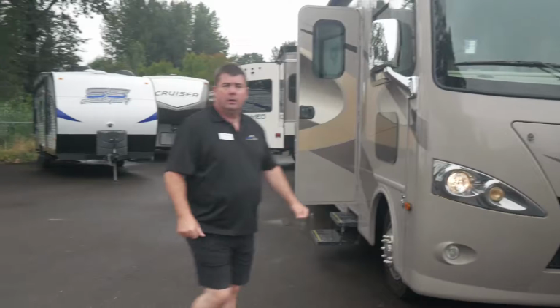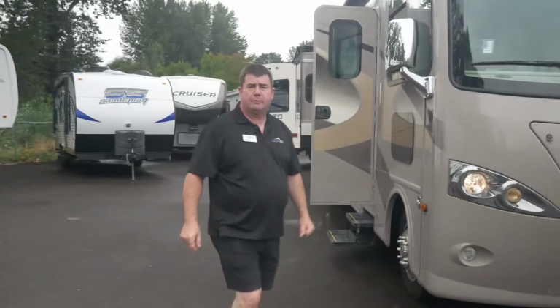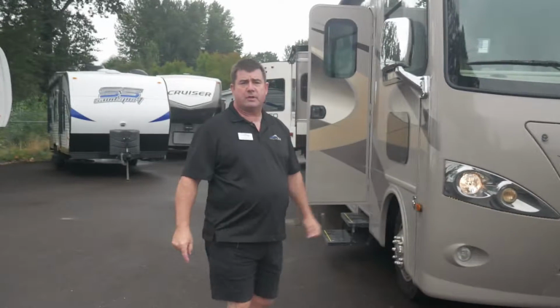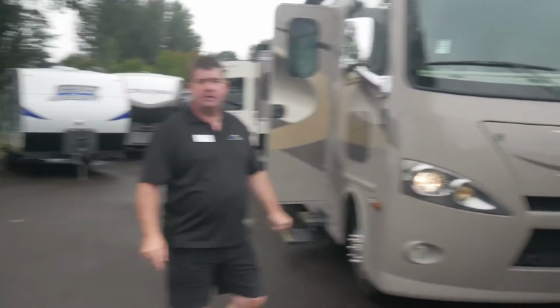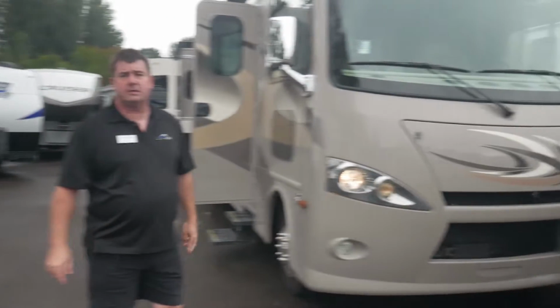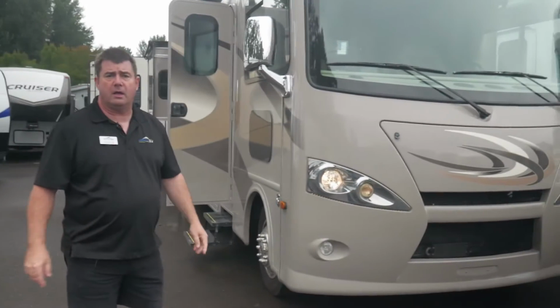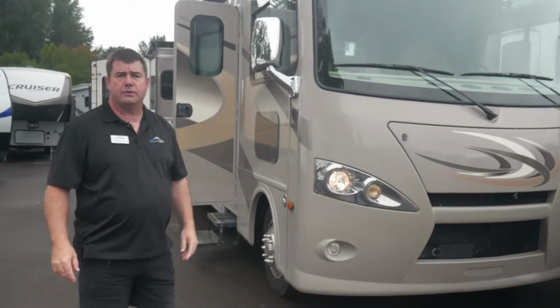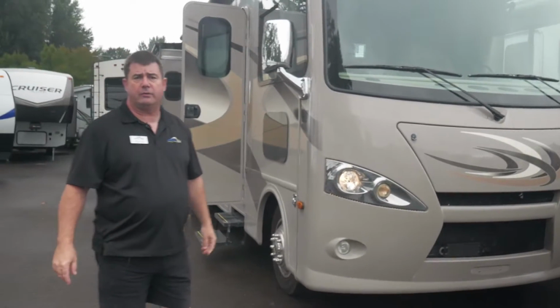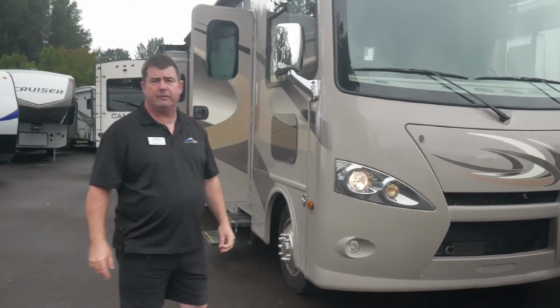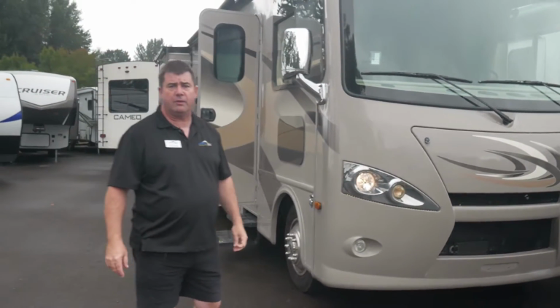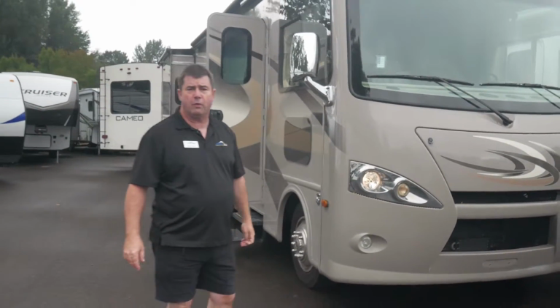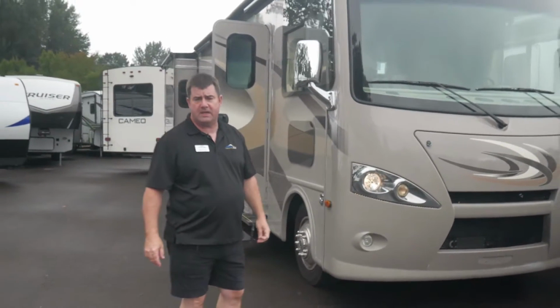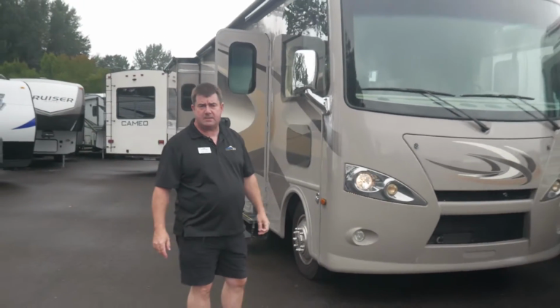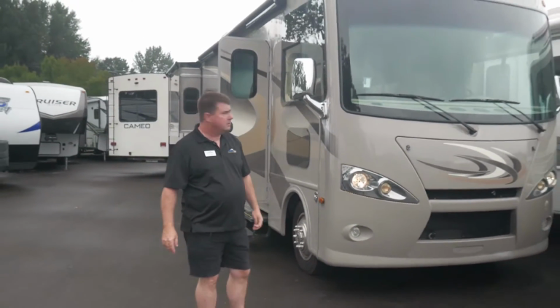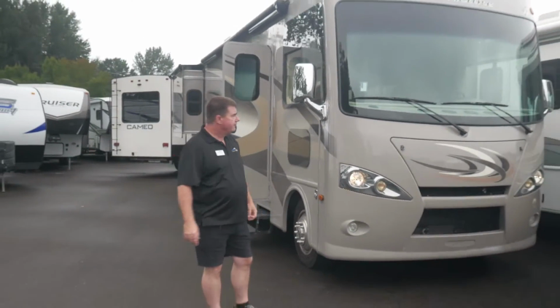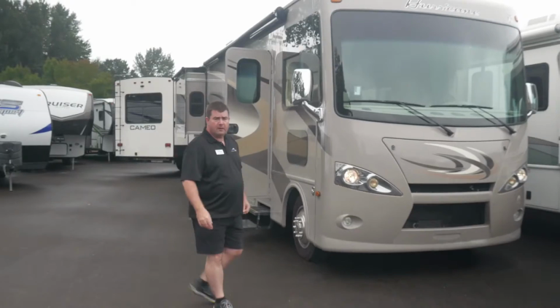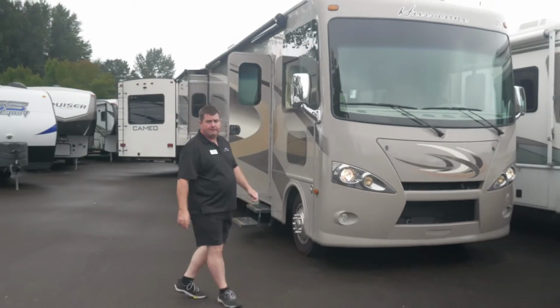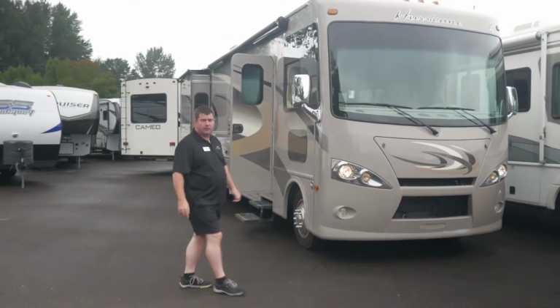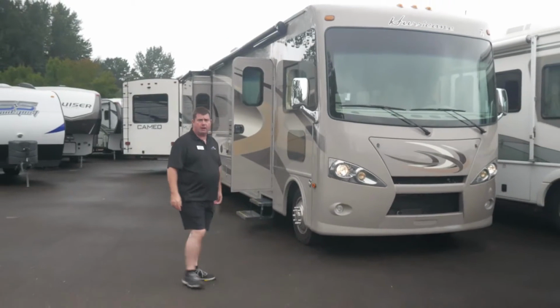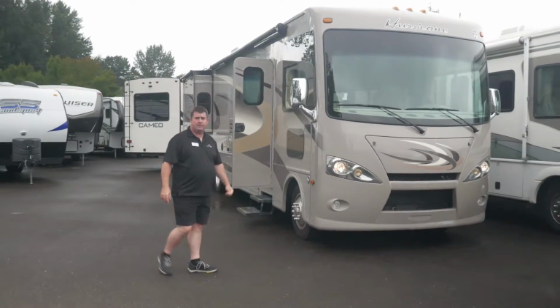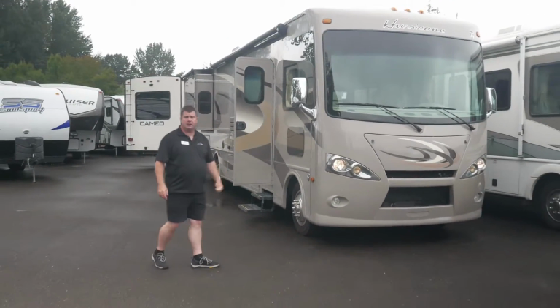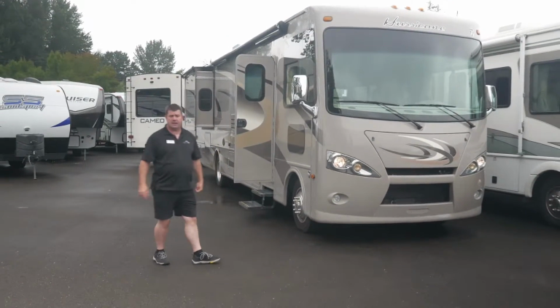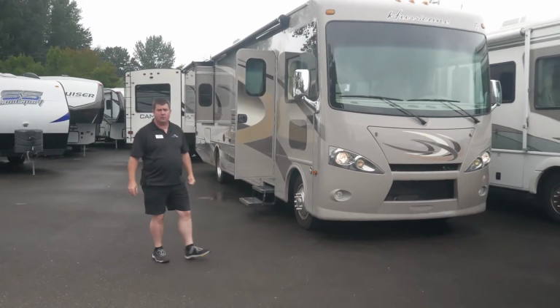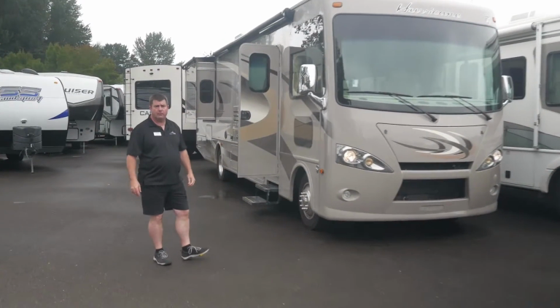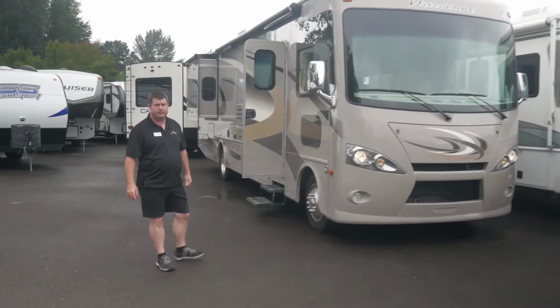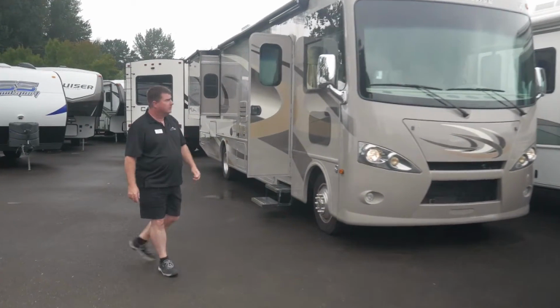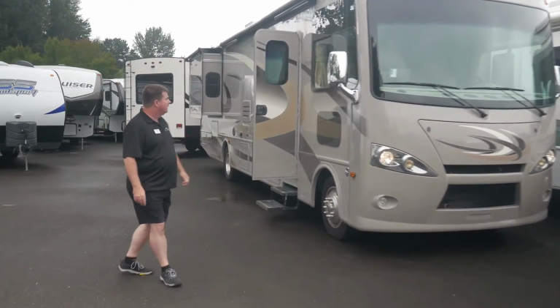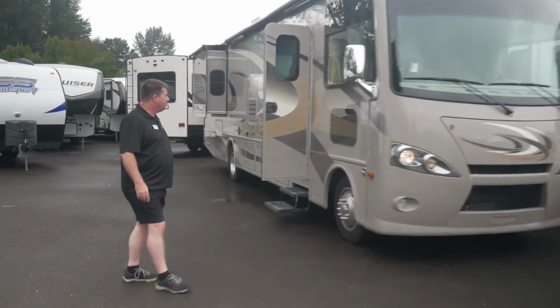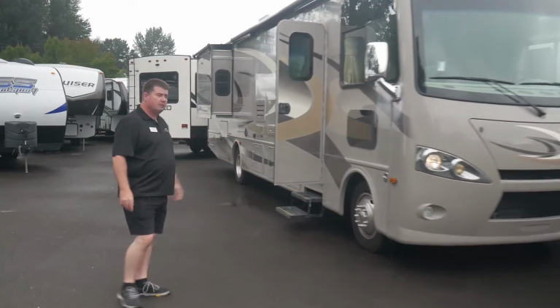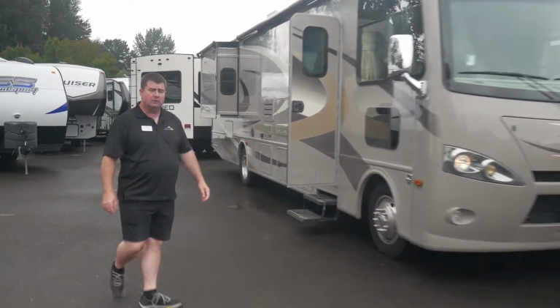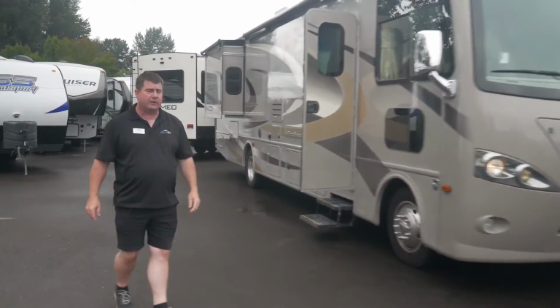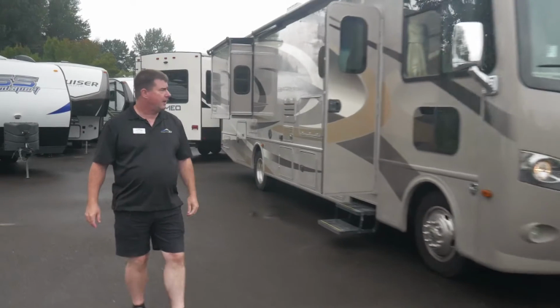Welcome to Johnson RV. This is a 2015 34E Ace — a Ford Triton V10 Class A Motorhome. Come with me and we'll check it on out.